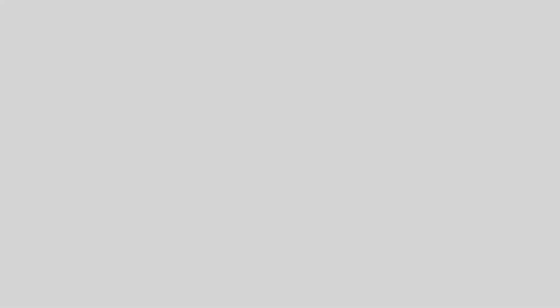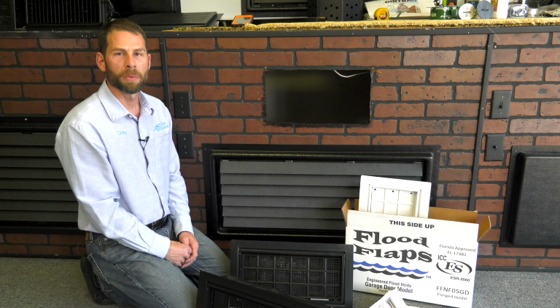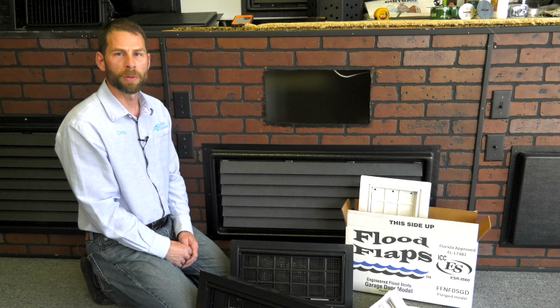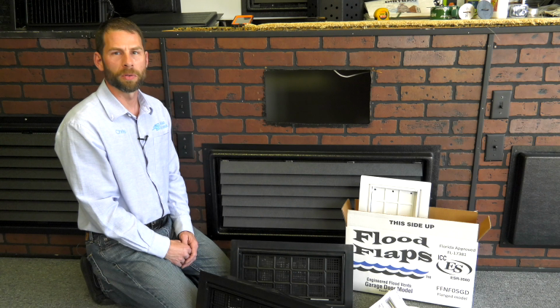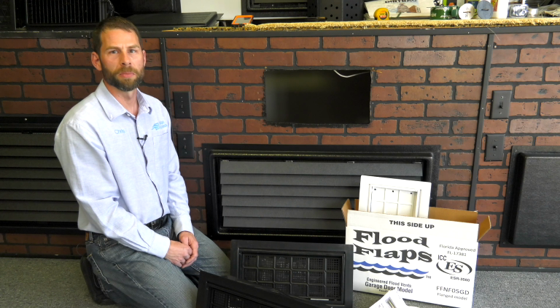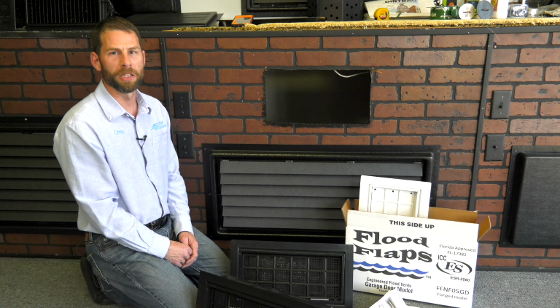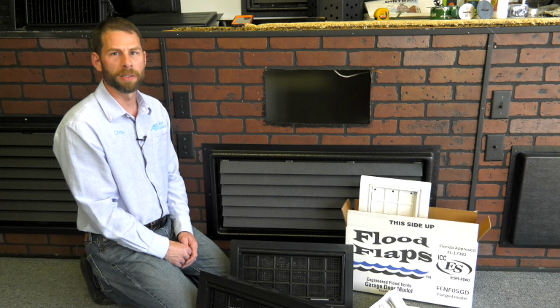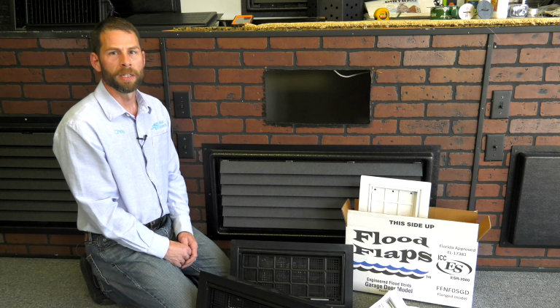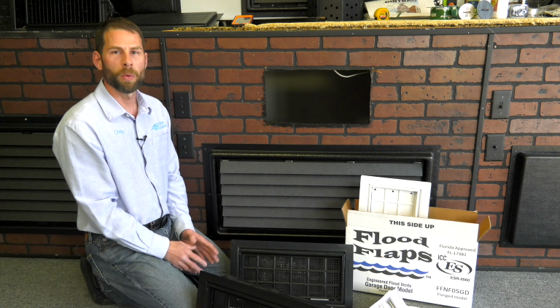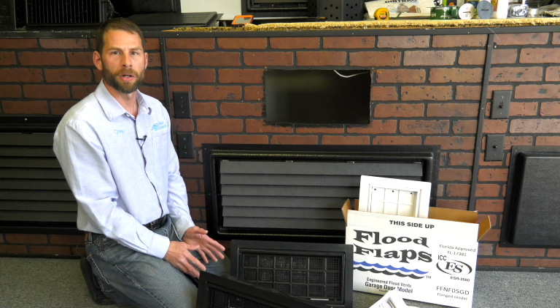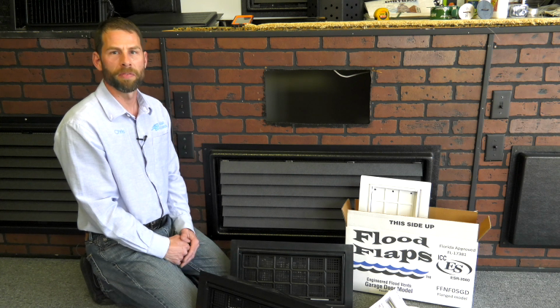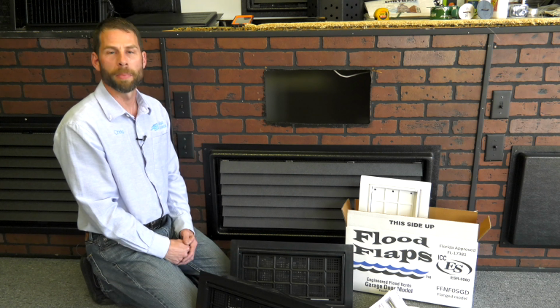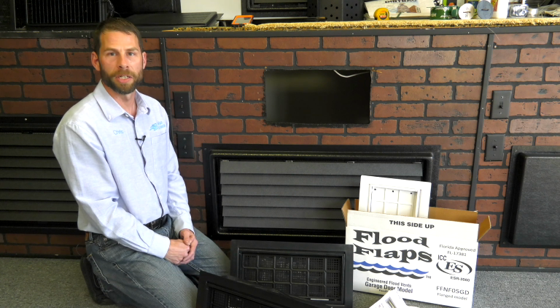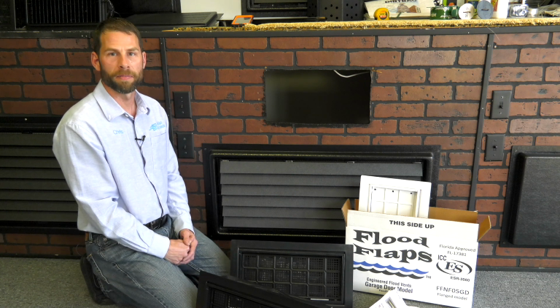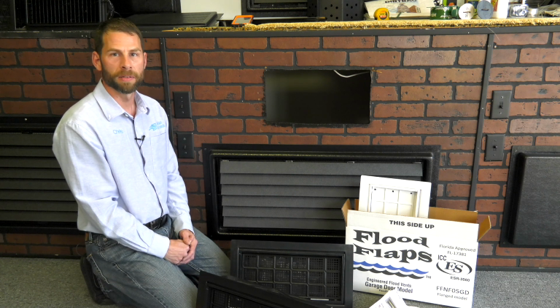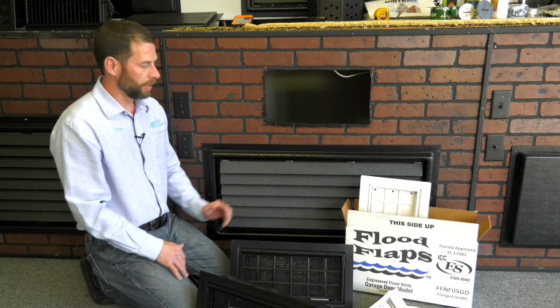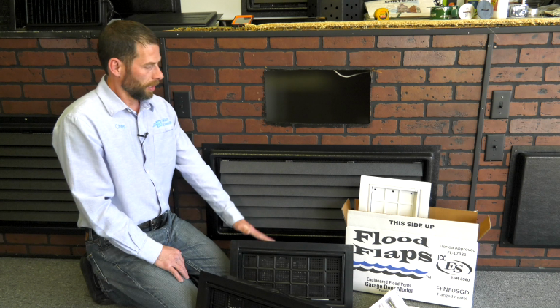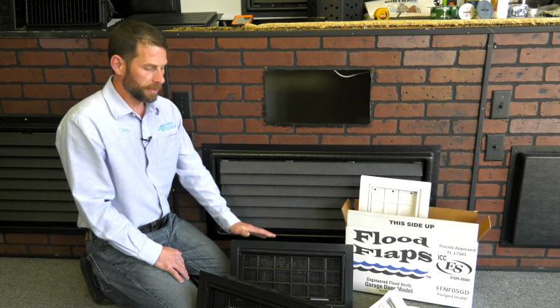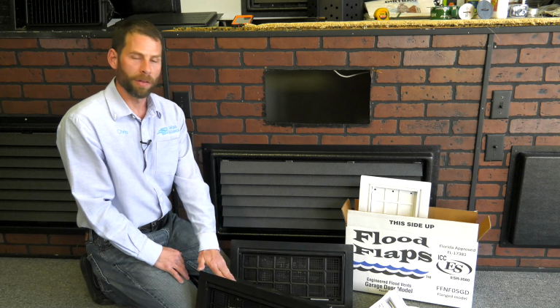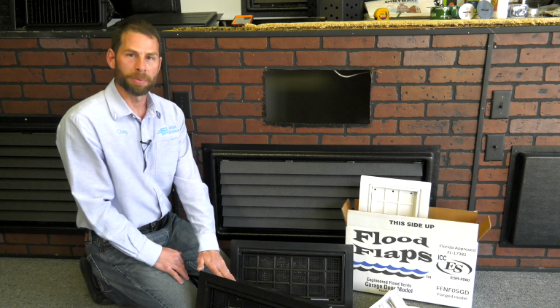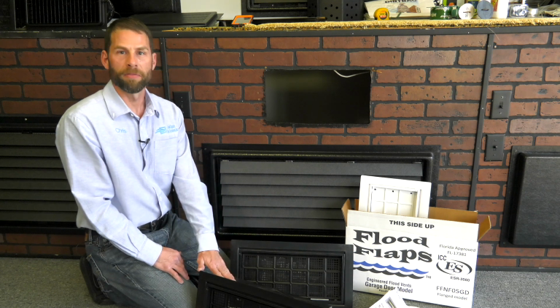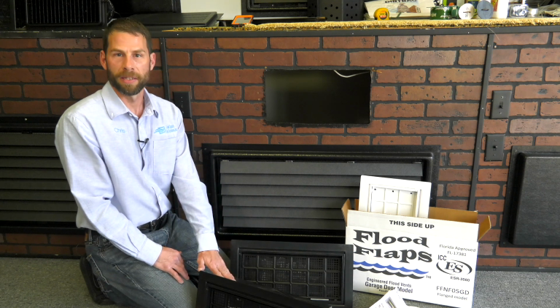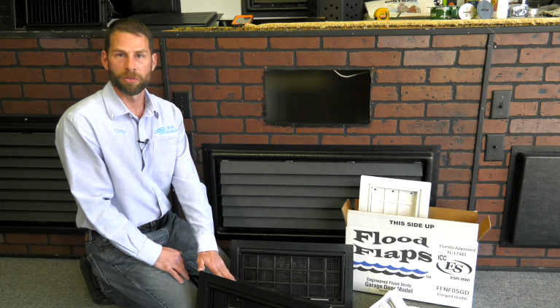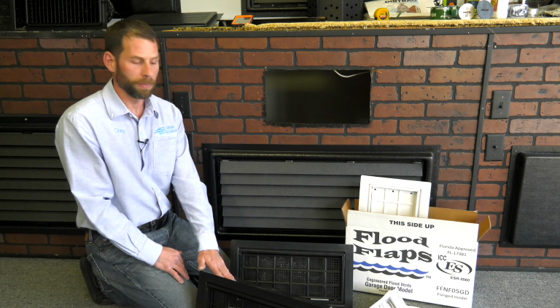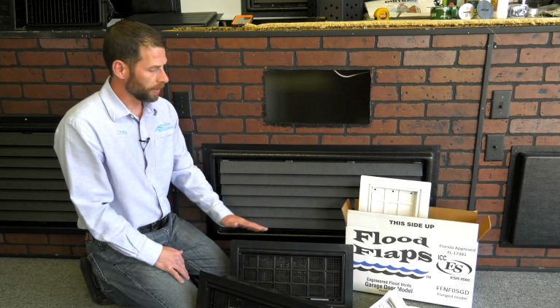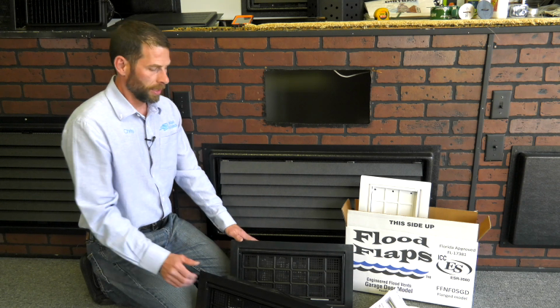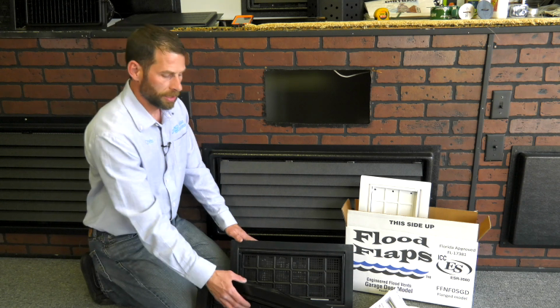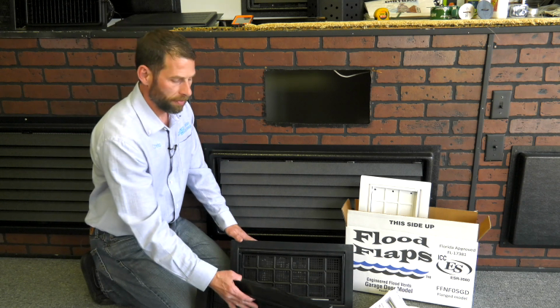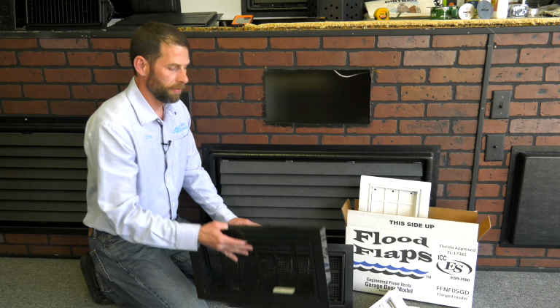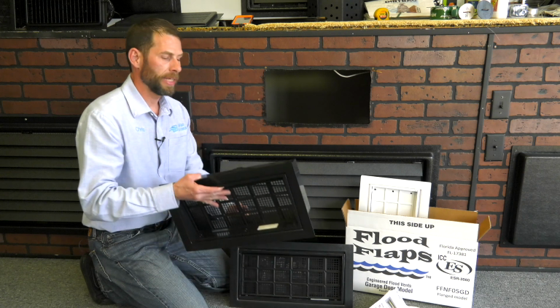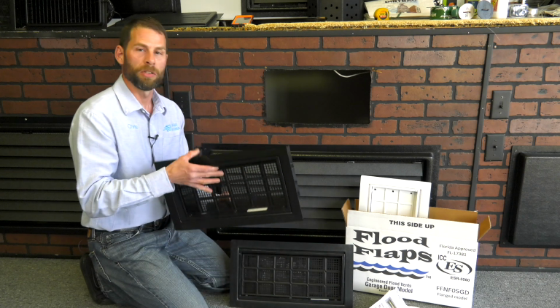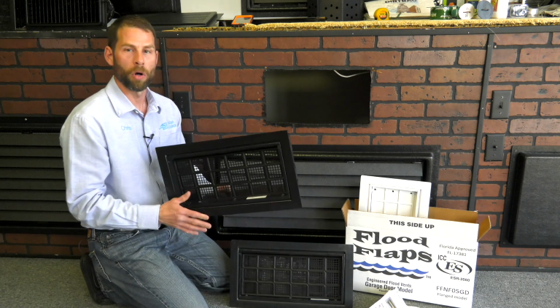Hi, I'm Chris with Crawl Space Door Systems in Virginia Beach. Thanks for watching our earlier videos about engineered flood vents. This is the Flood Flaps brand flood vent that we distribute. This is a great vent, very easy to install.